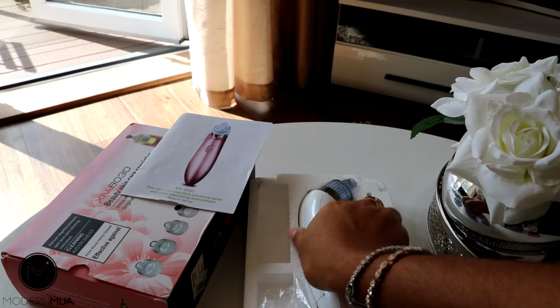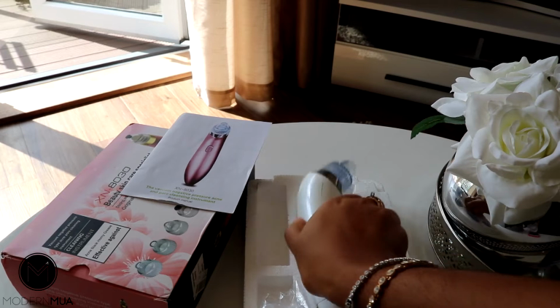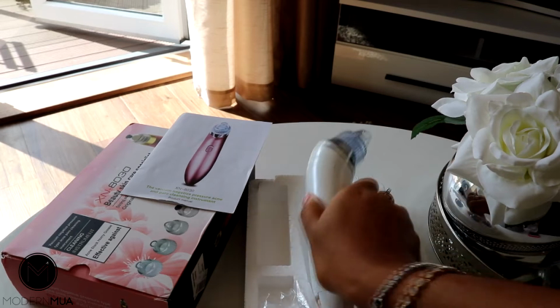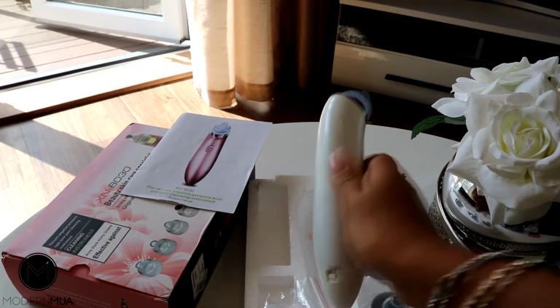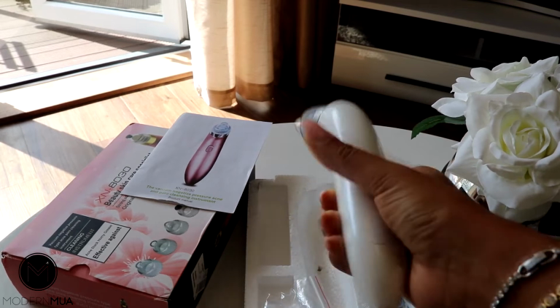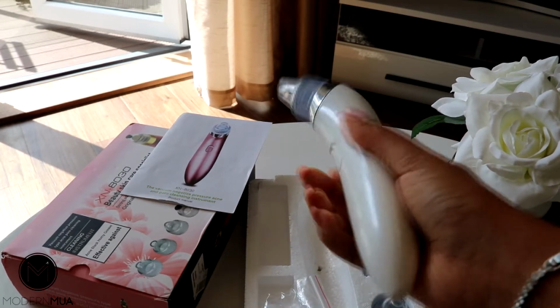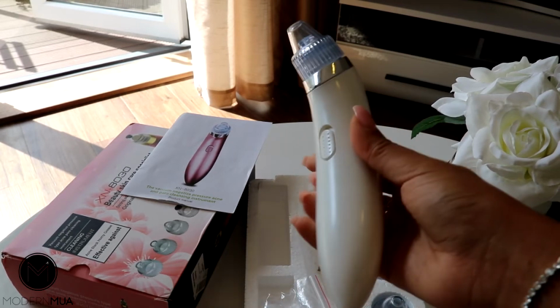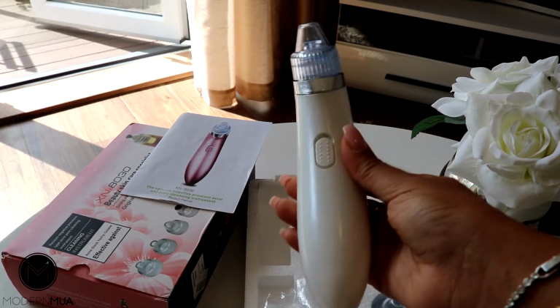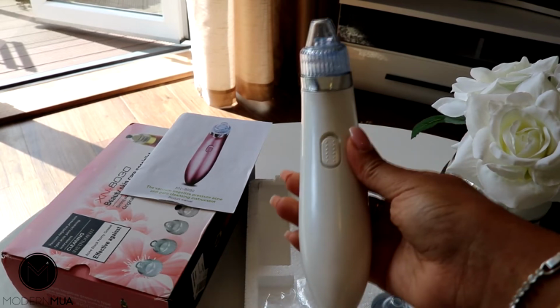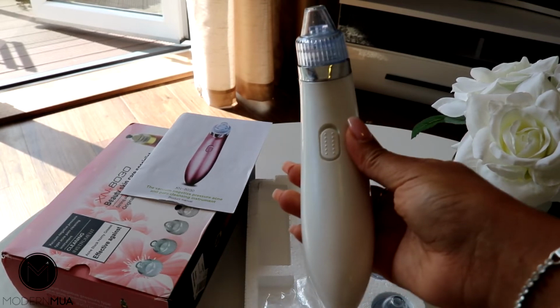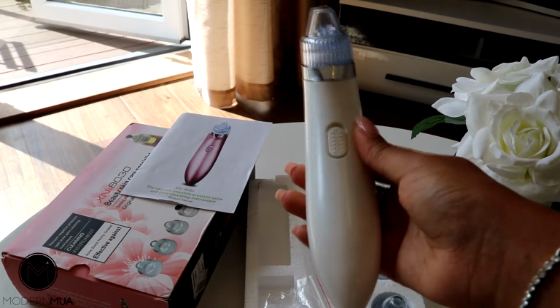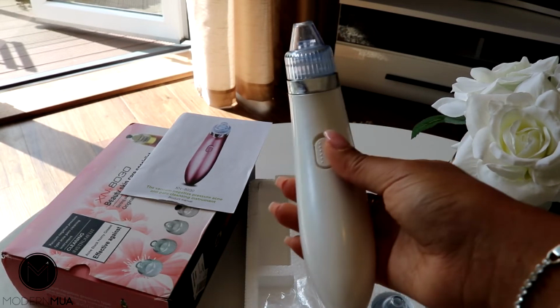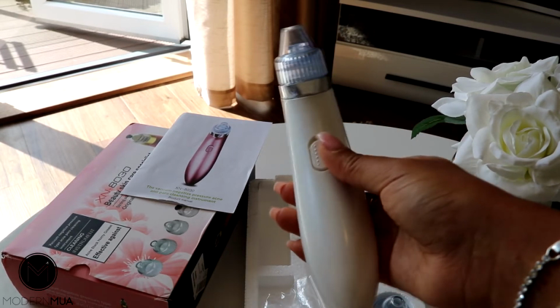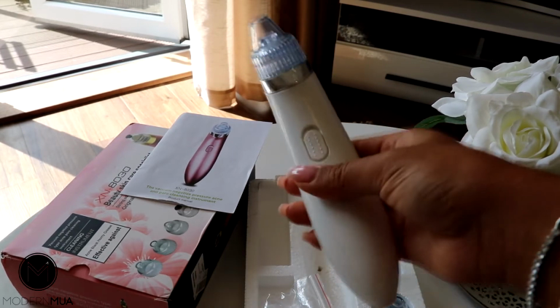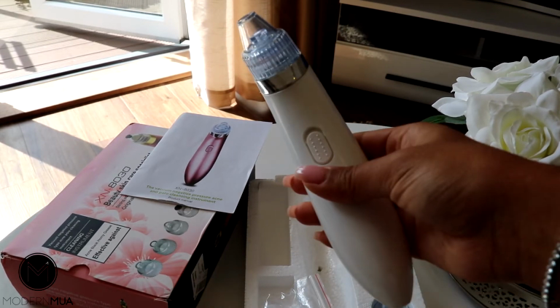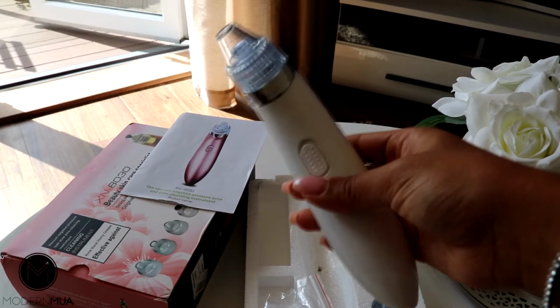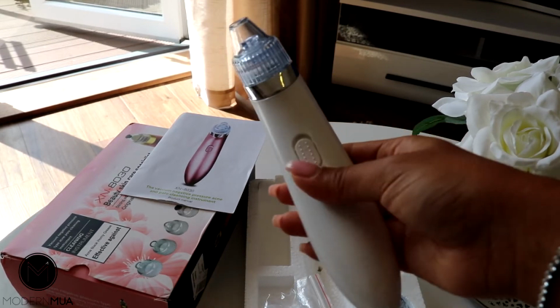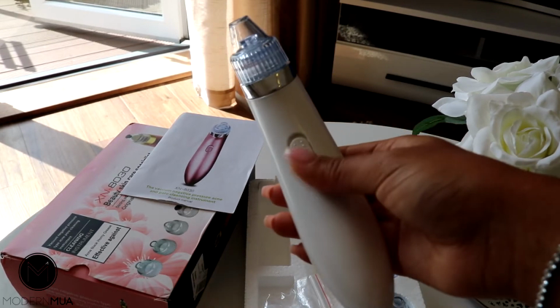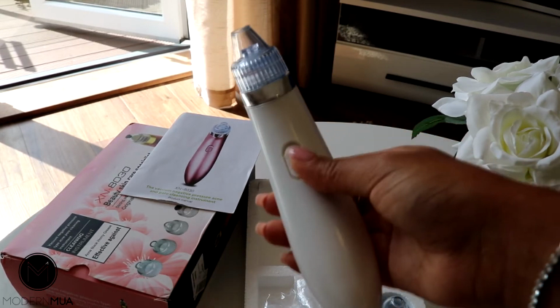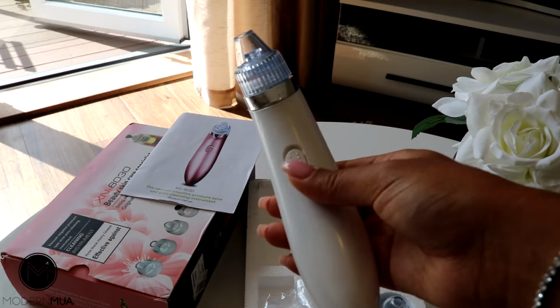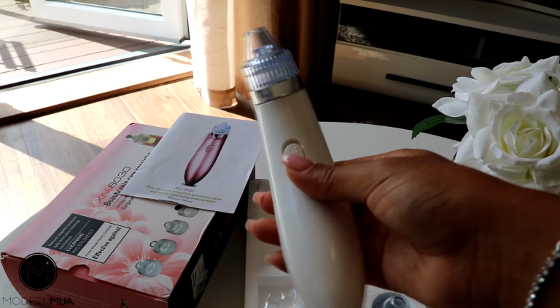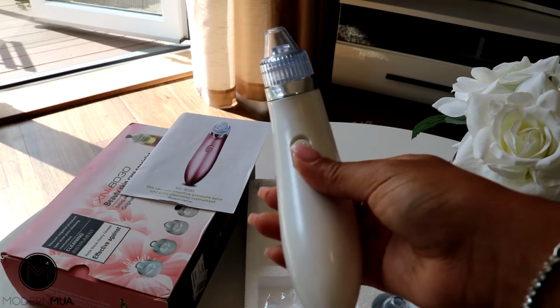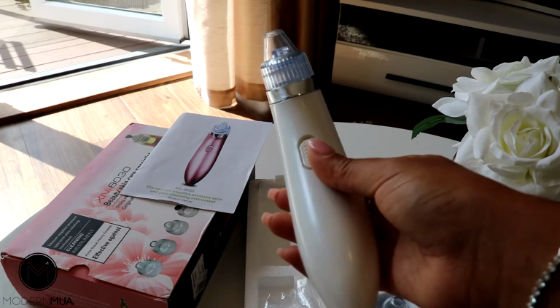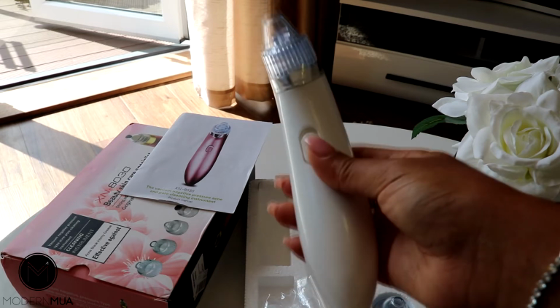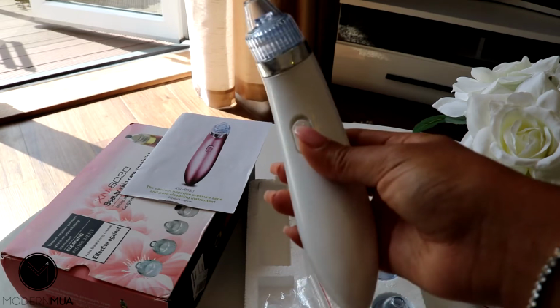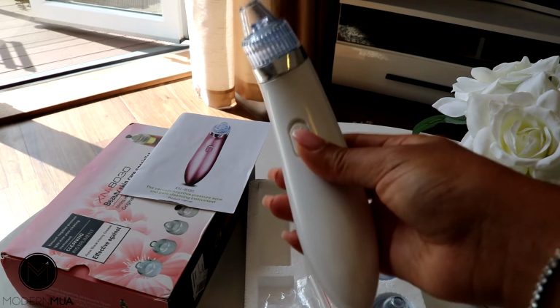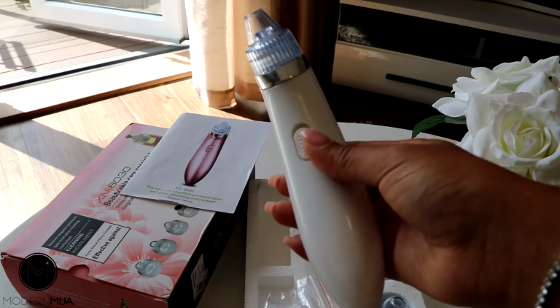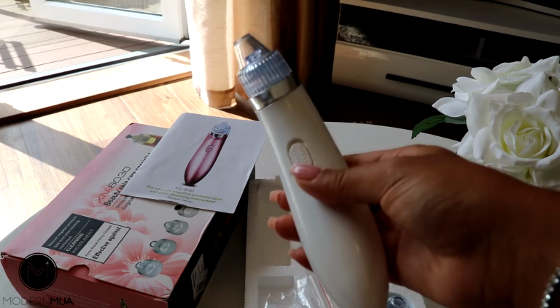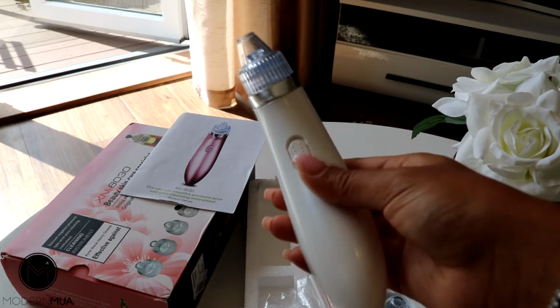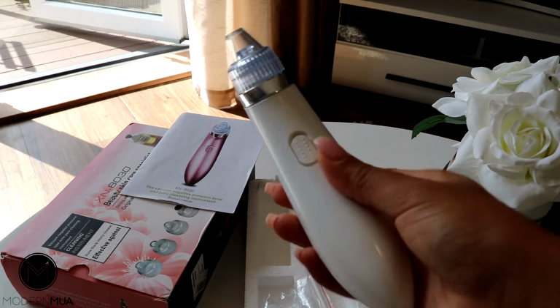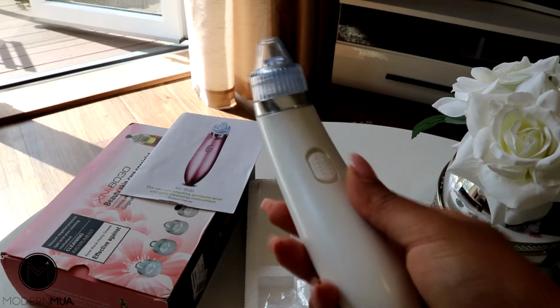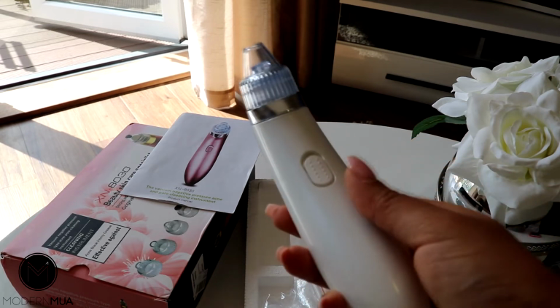This is the Skin Vacuum Pro. It's really good if you have oily skin and you have lots of blackheads on your nose.